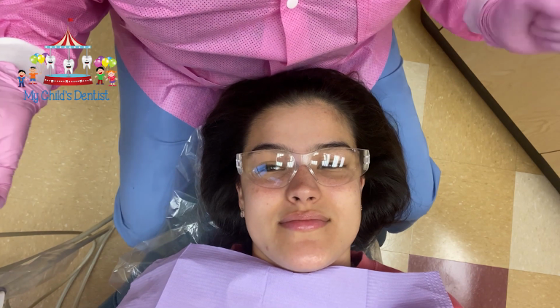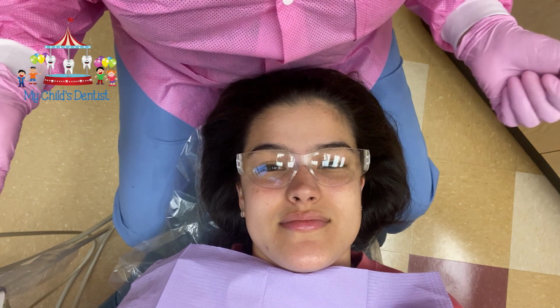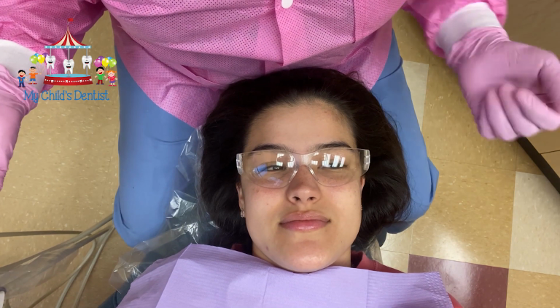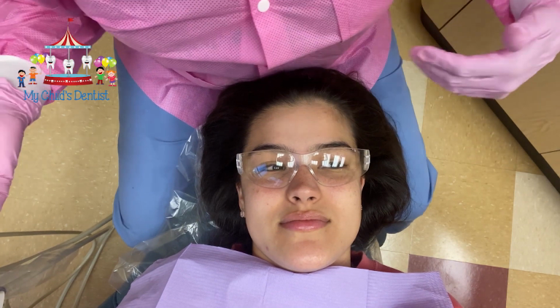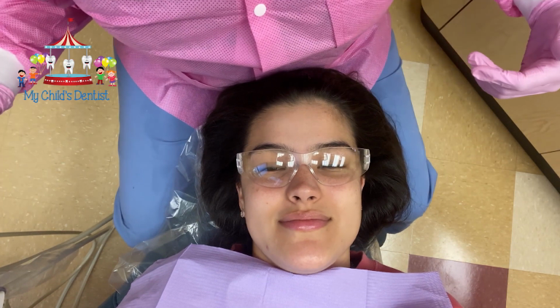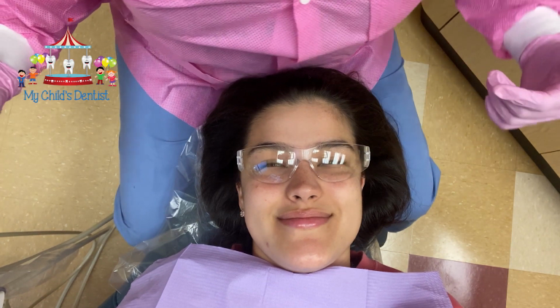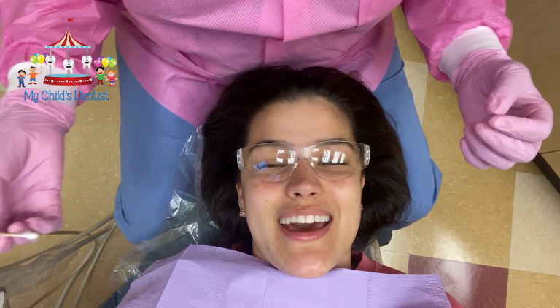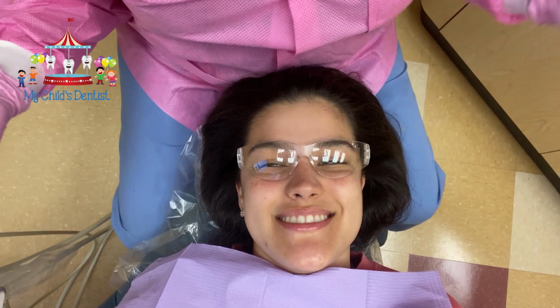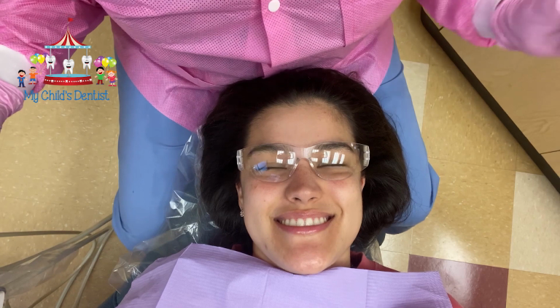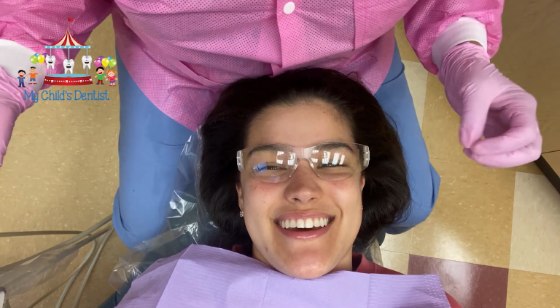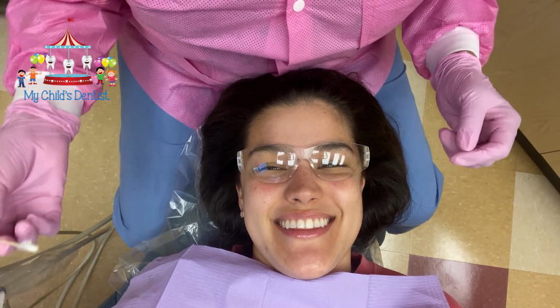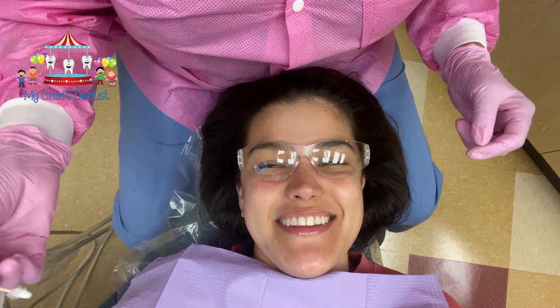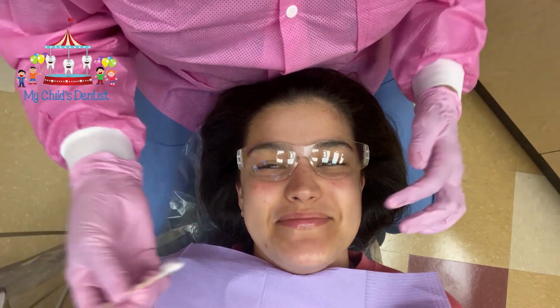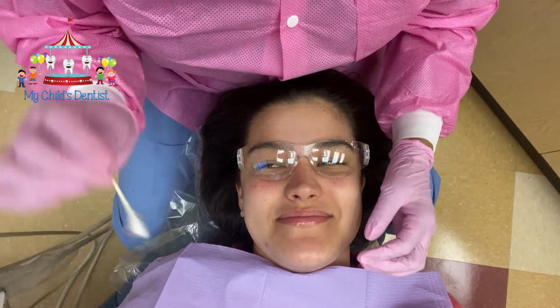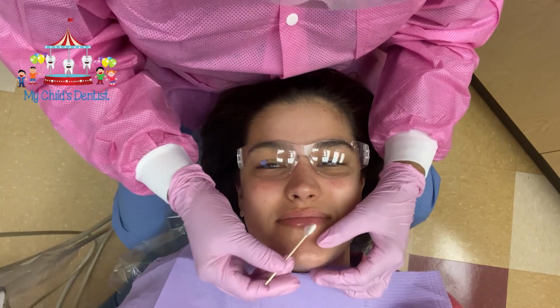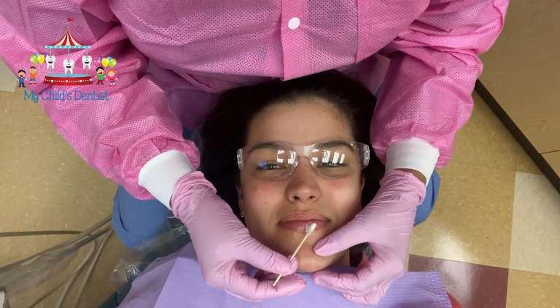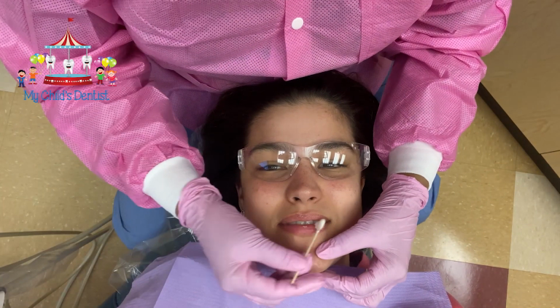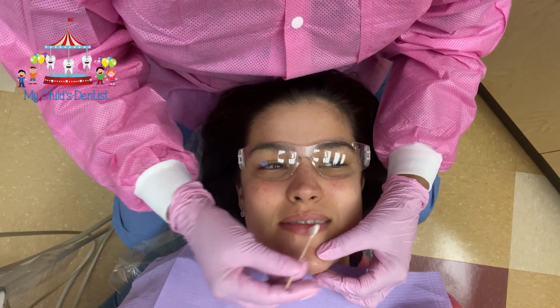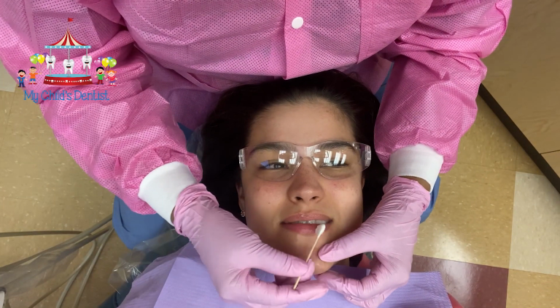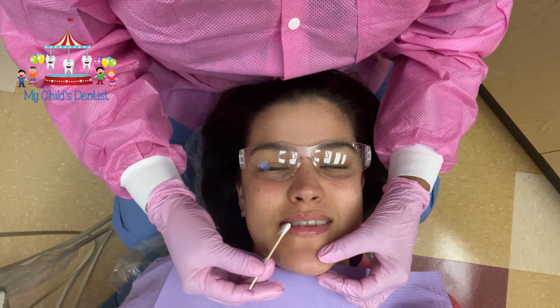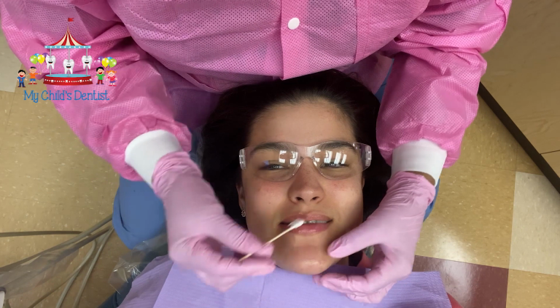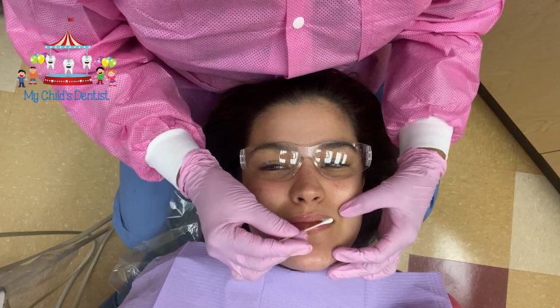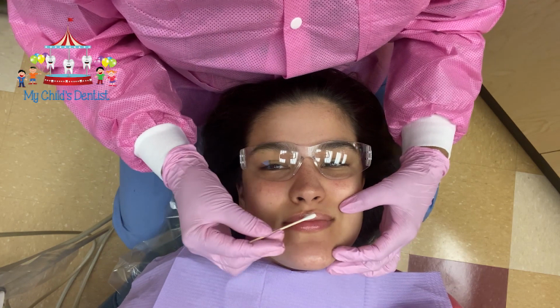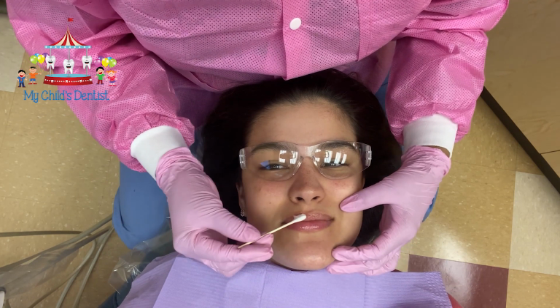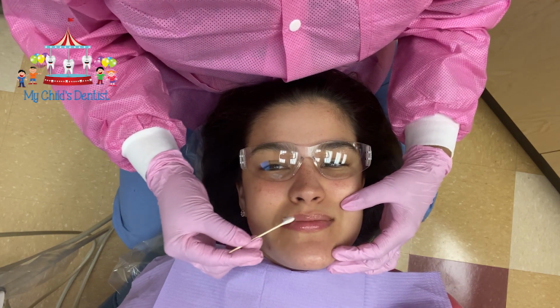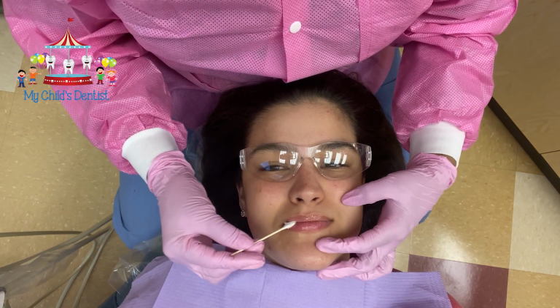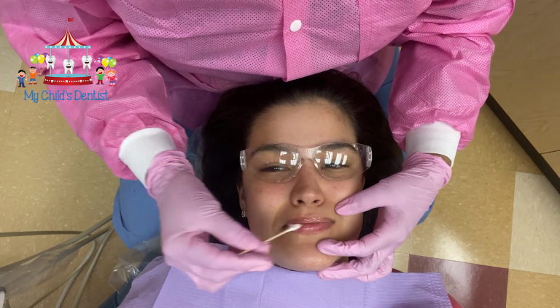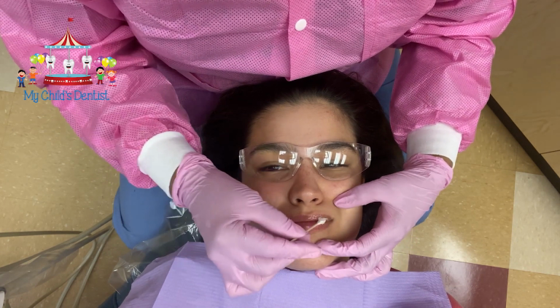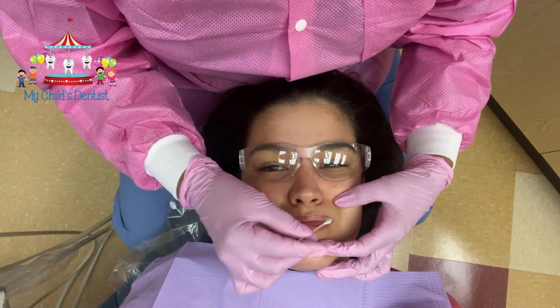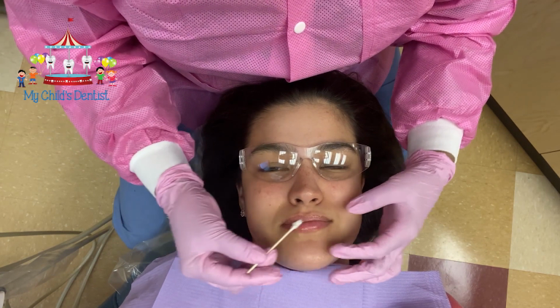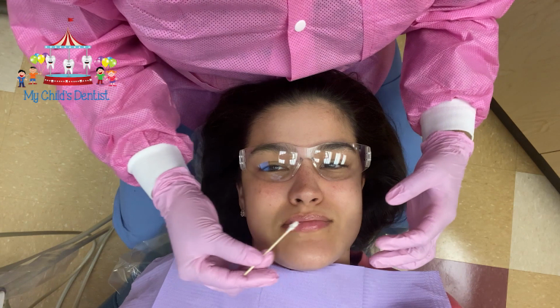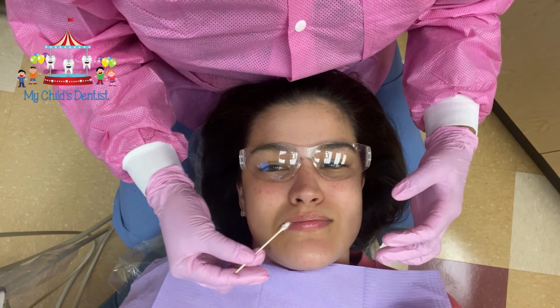So the first step when we have our patient in the chair — we're going to say hi! Hi Gabriella, we're so happy you're here. I'm going to place a little bit of Vaseline on Gabriella's lips because I am going to apply a little bit of stain on her teeth.